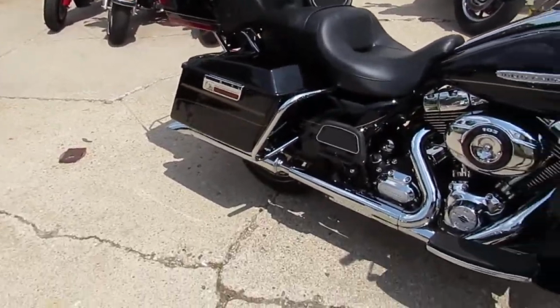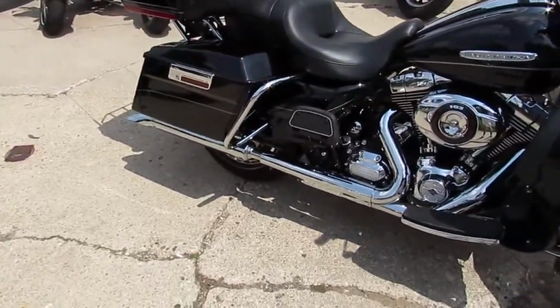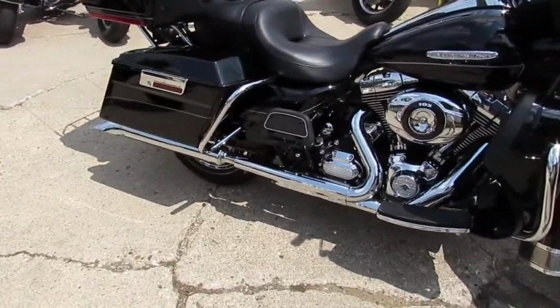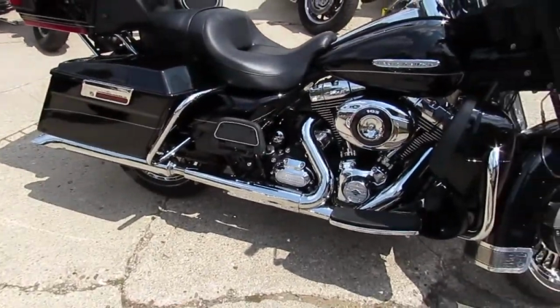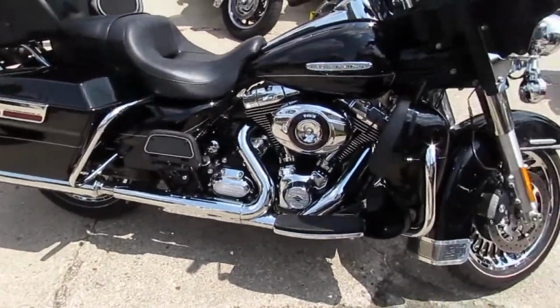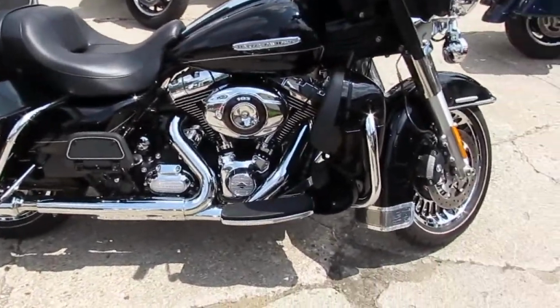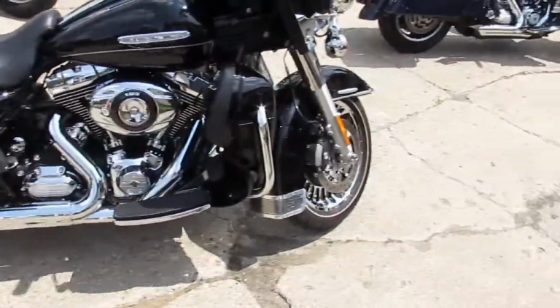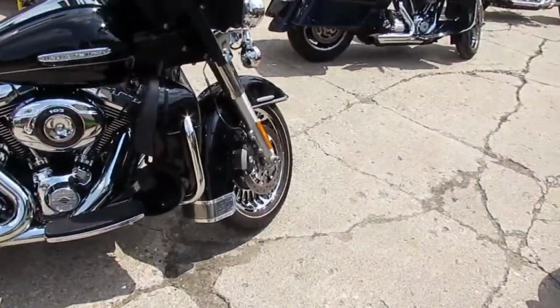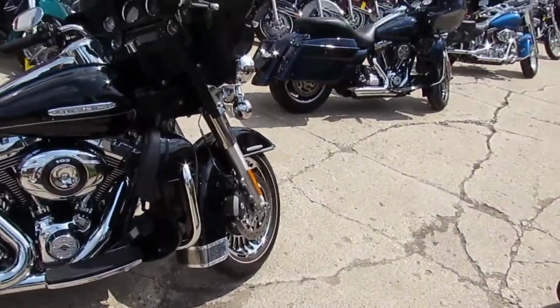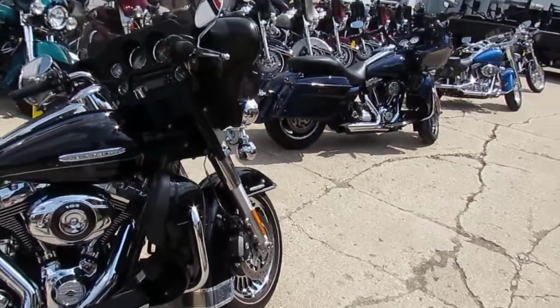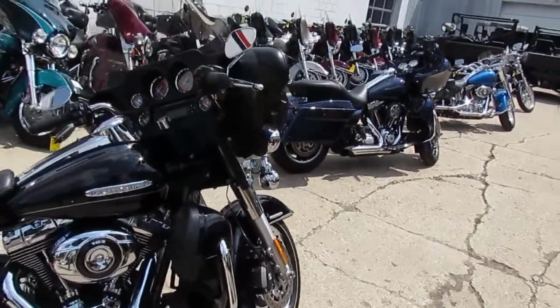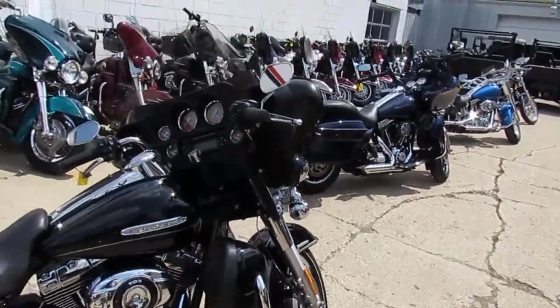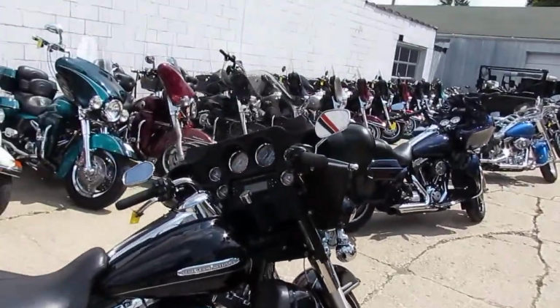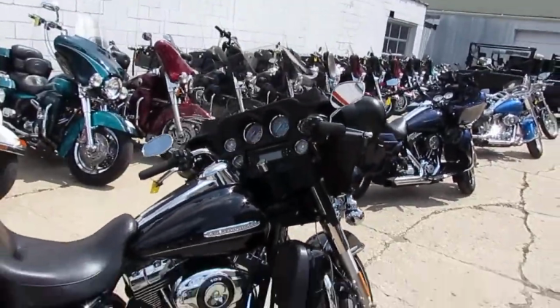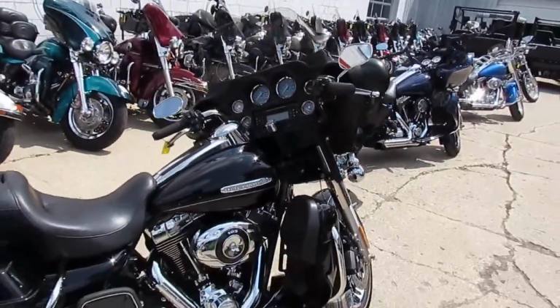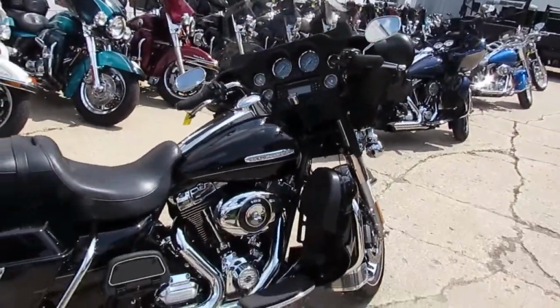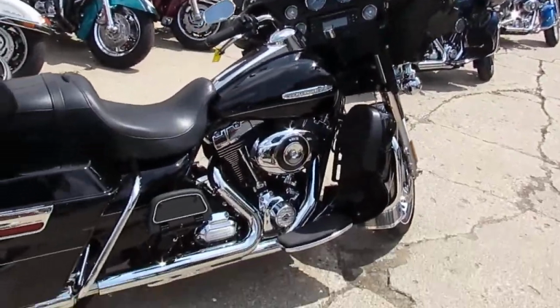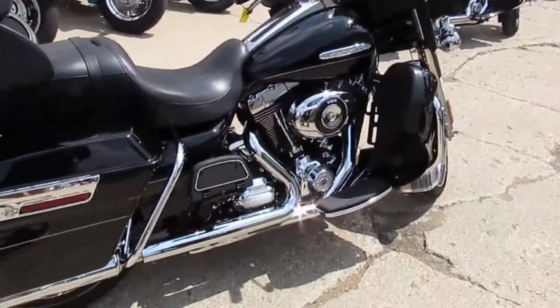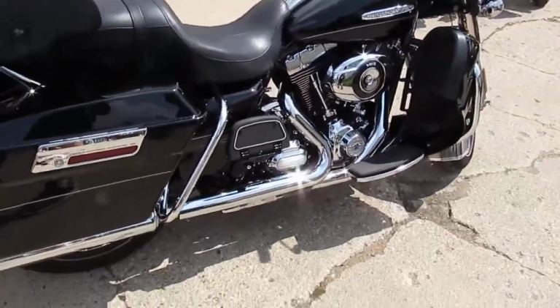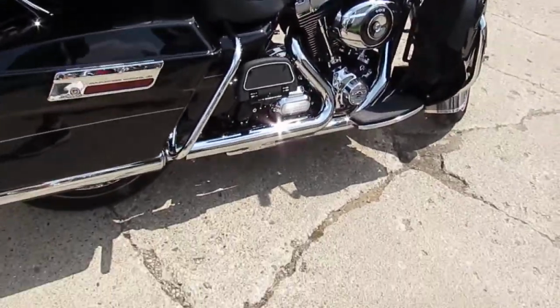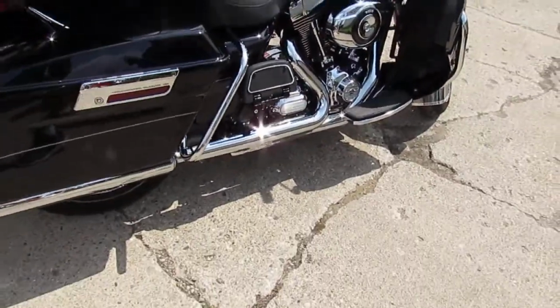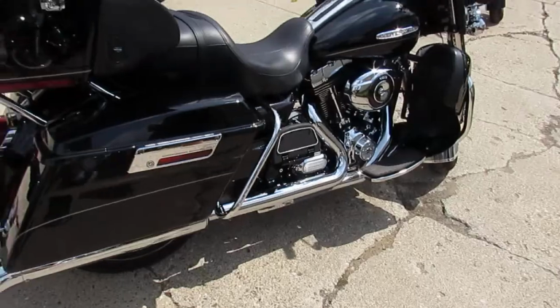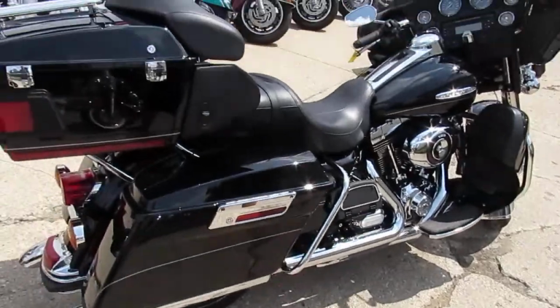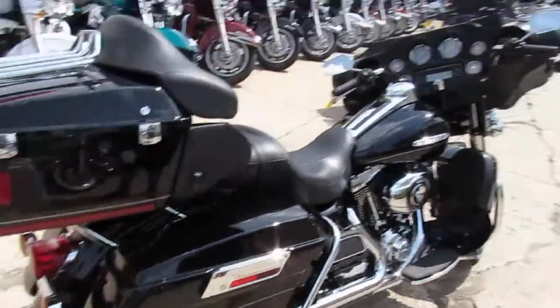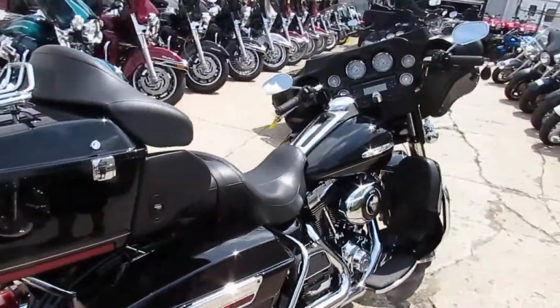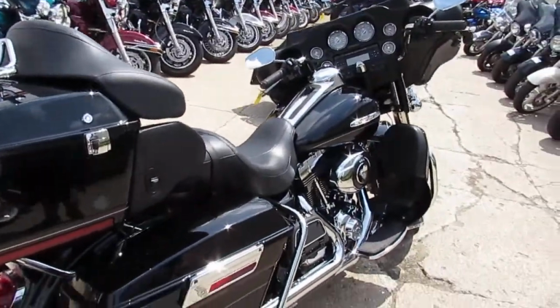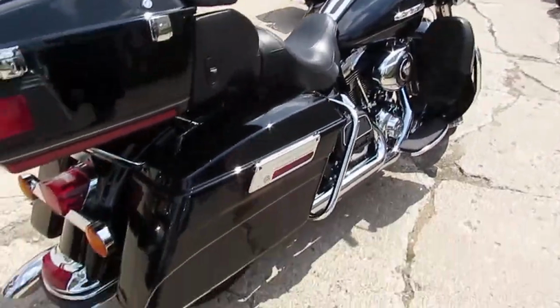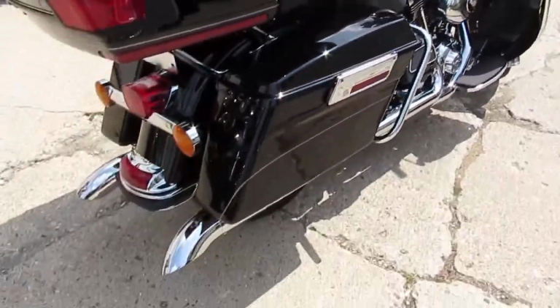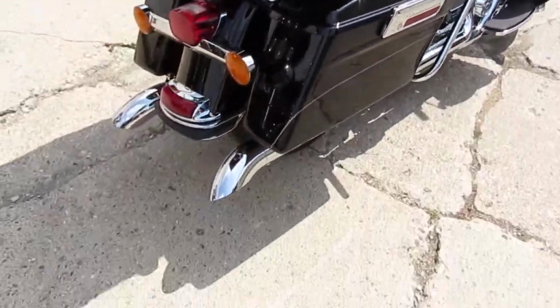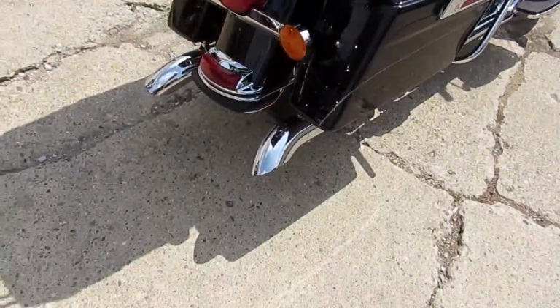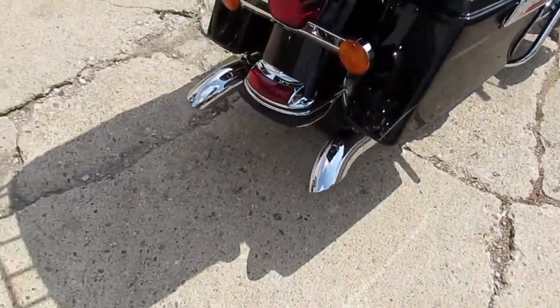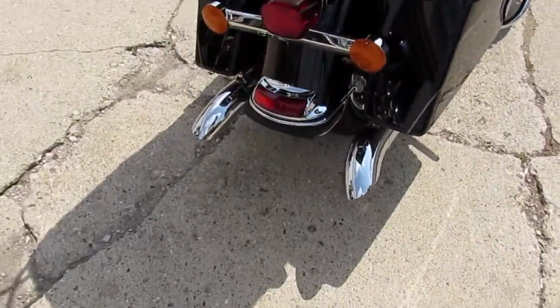The vivid black paint is flawless and the chrome shines like new. If you are picky and hard to please, this is the bike for you. And the SuperTrap turndown exhaust makes this Ultra Limited sound as cool as it looks.